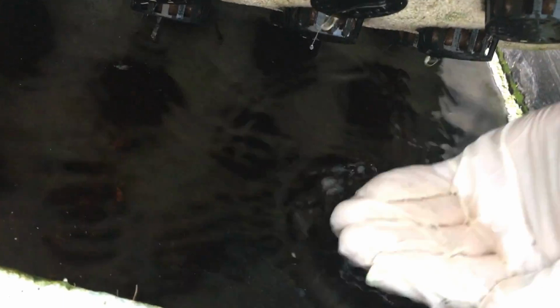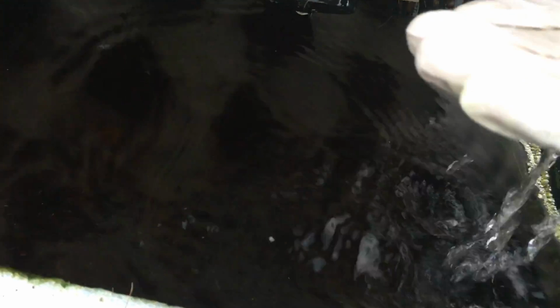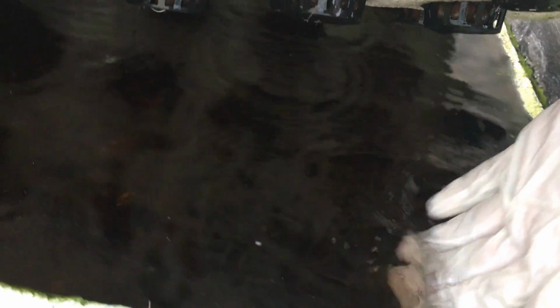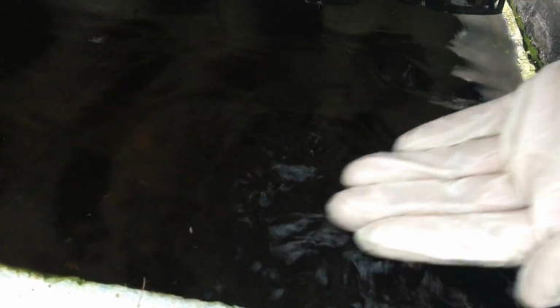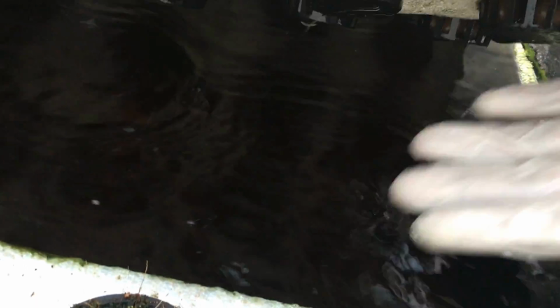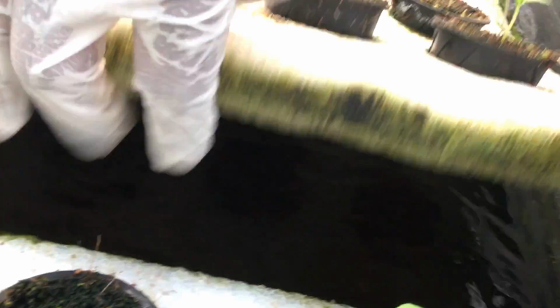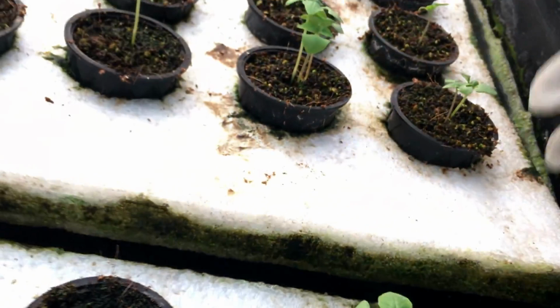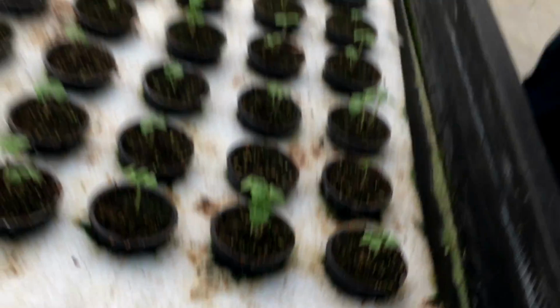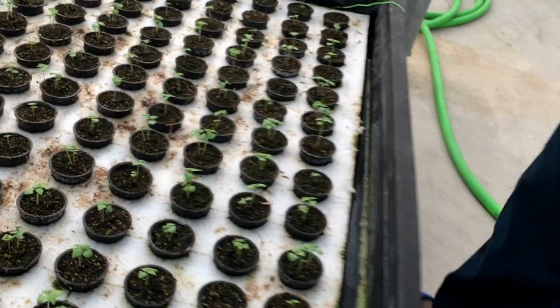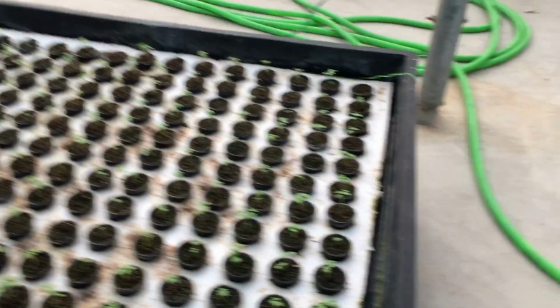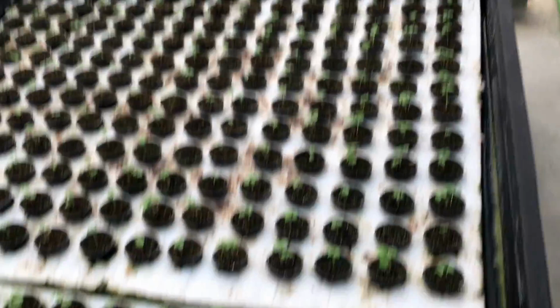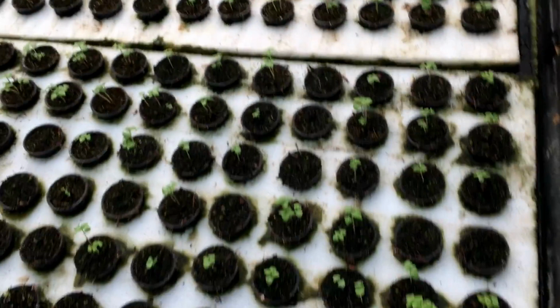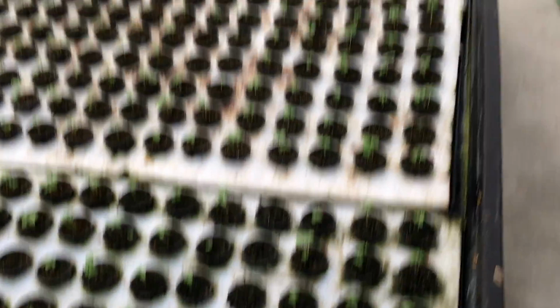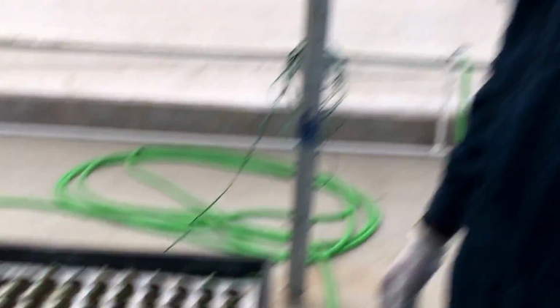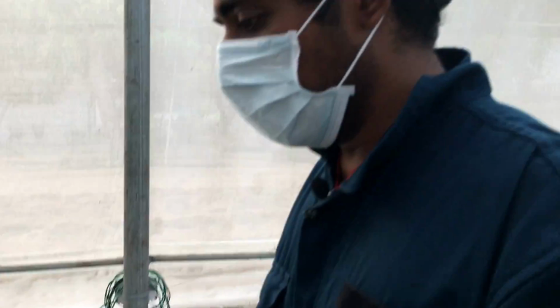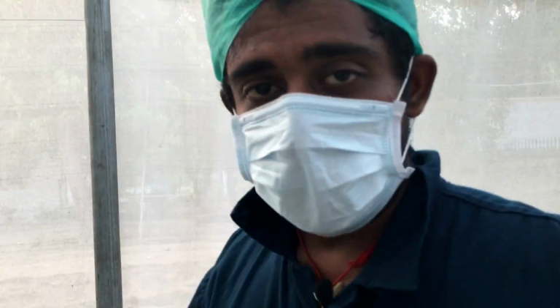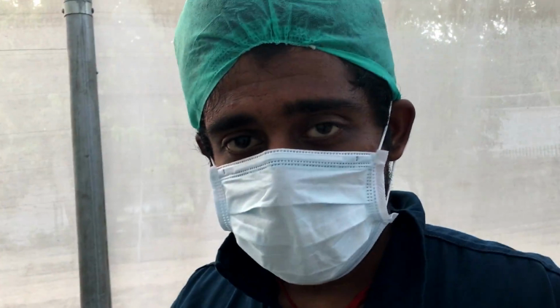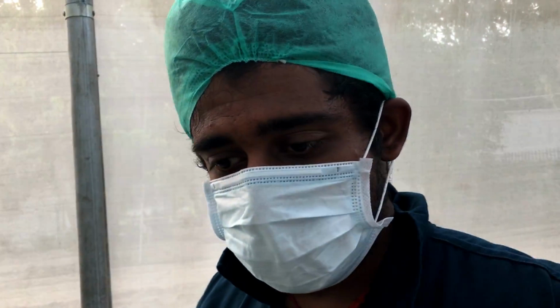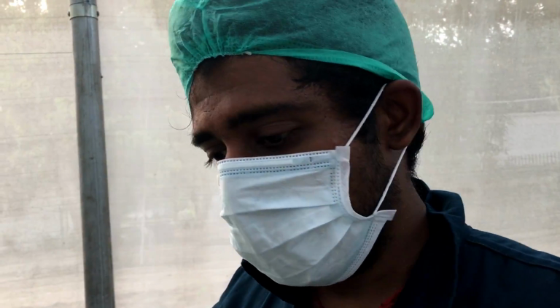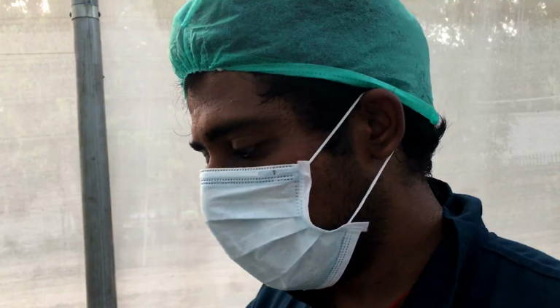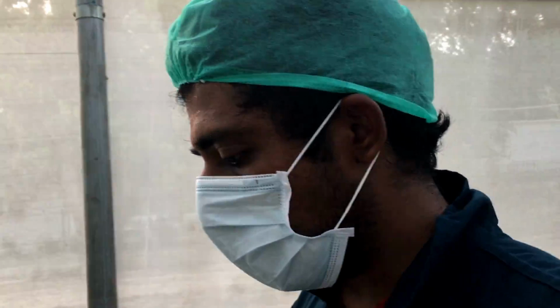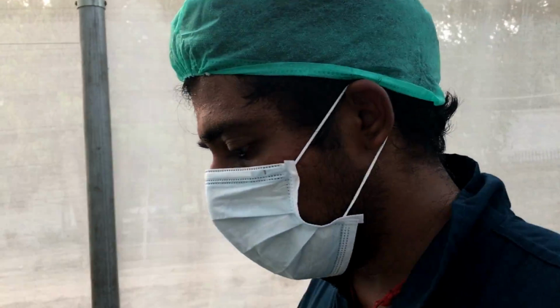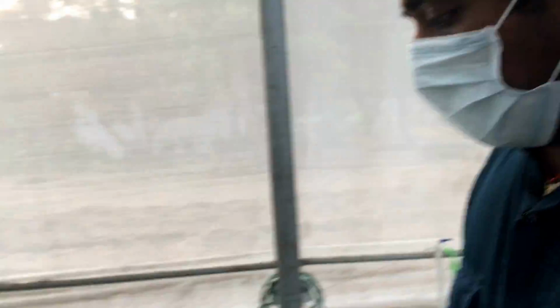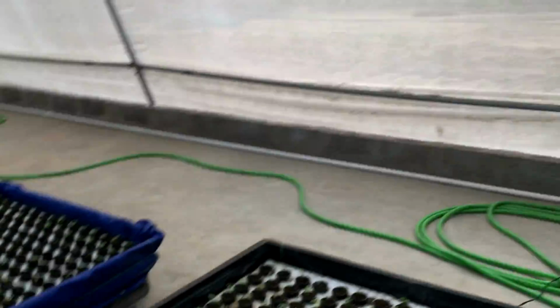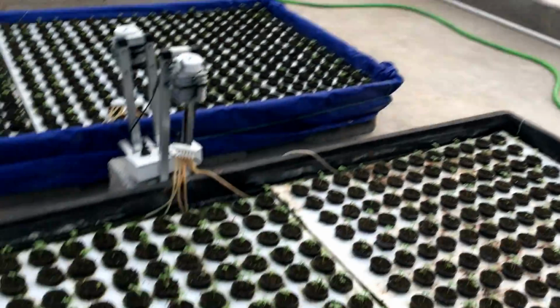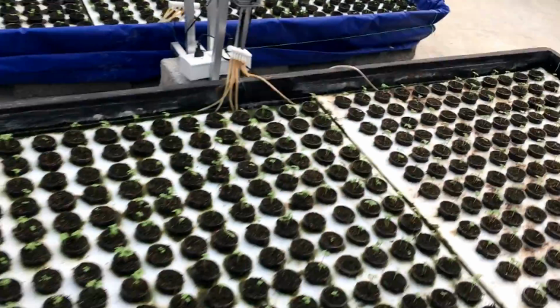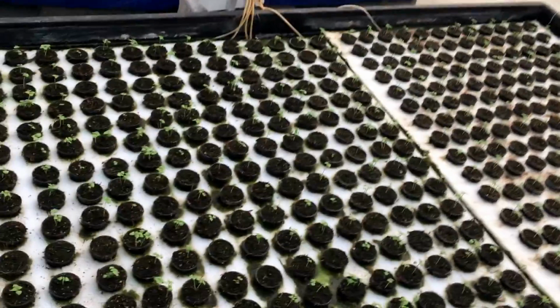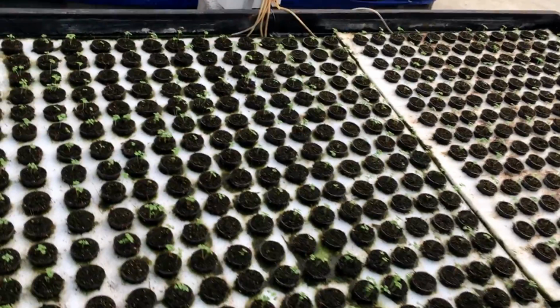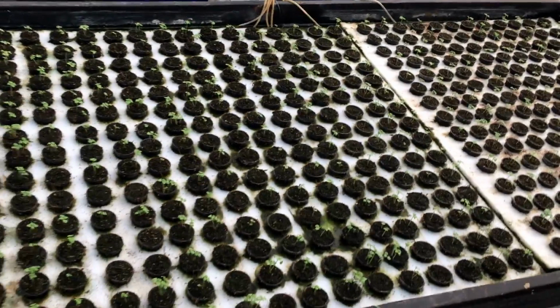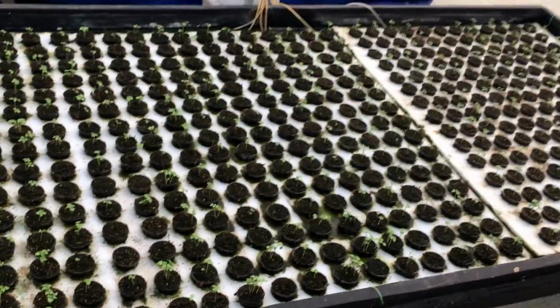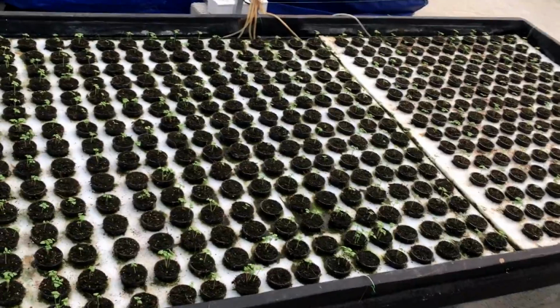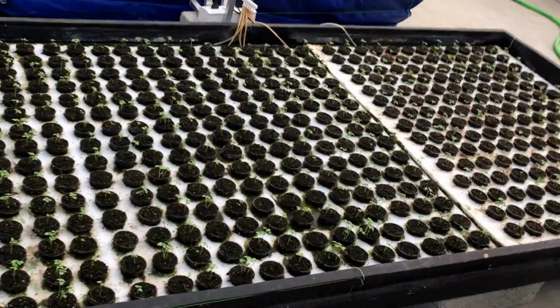As you can see, the water is not very clear — it's got a maroon tinge to it. That's because of all the nutrient solution. So this is your basic DWC or floating raft system.